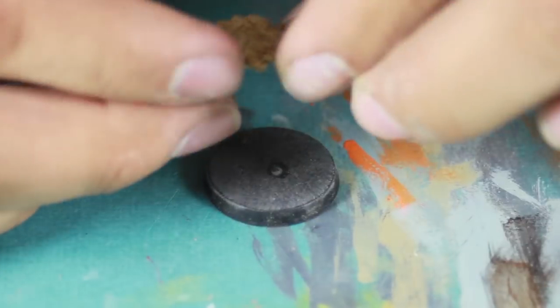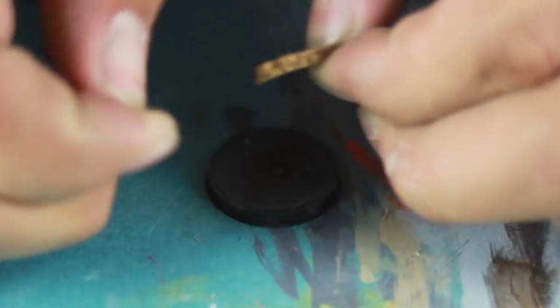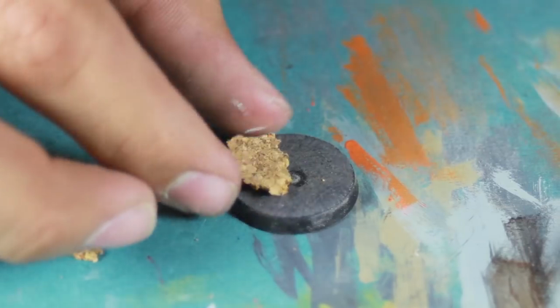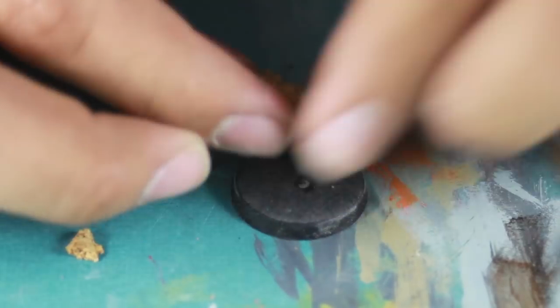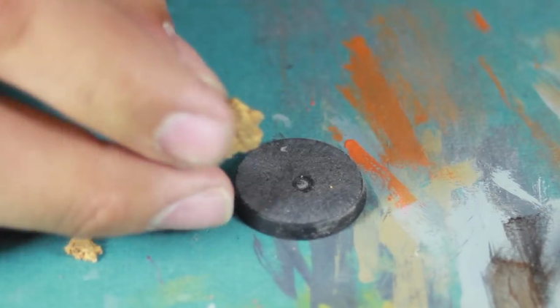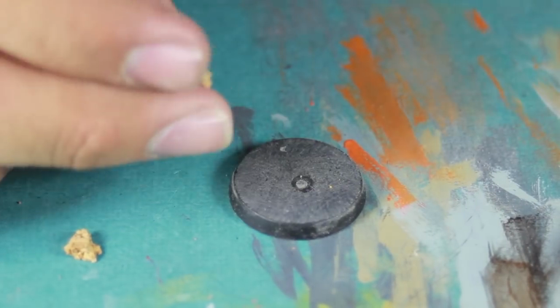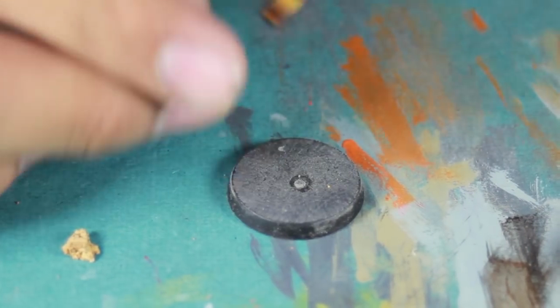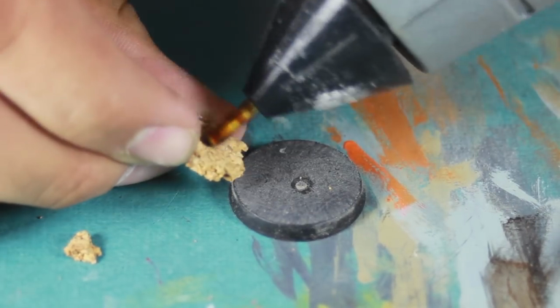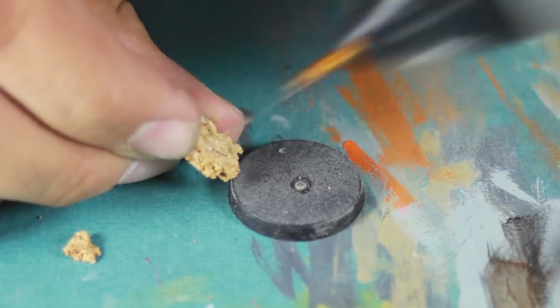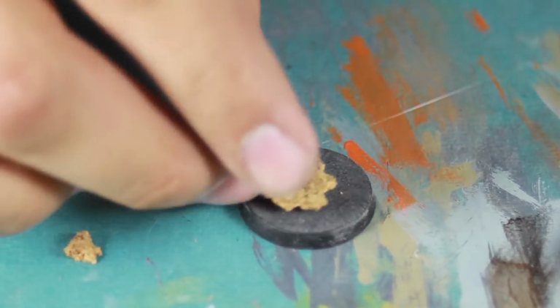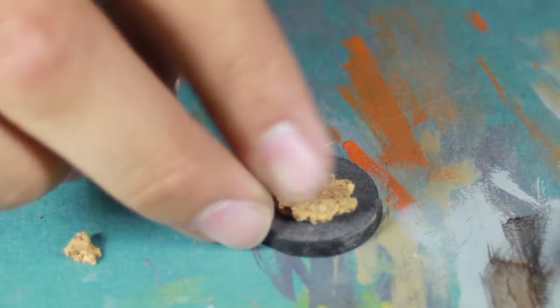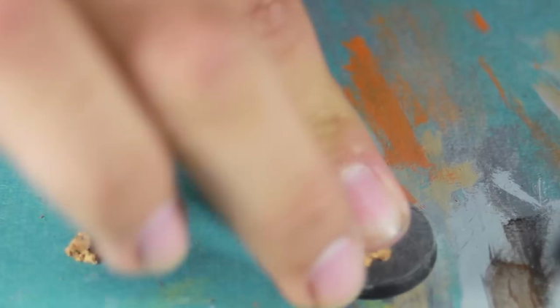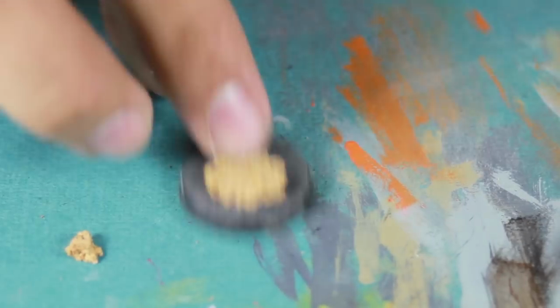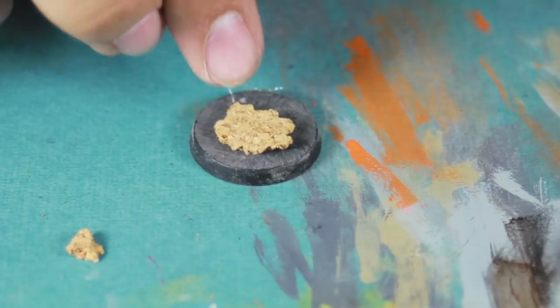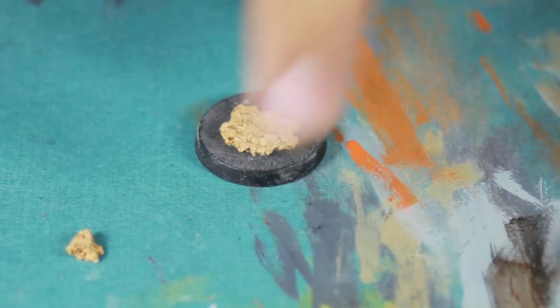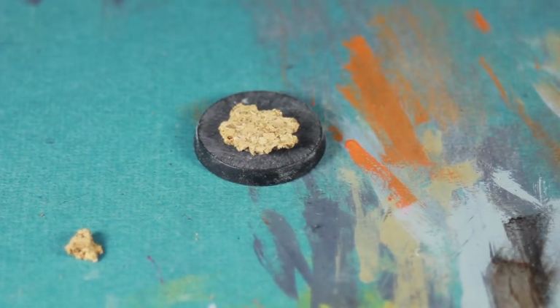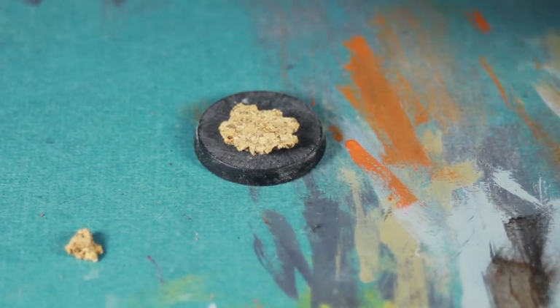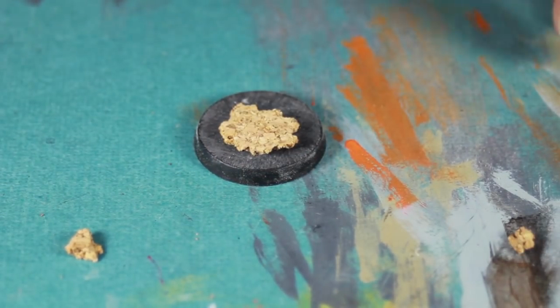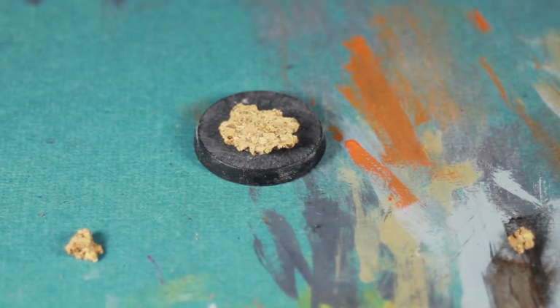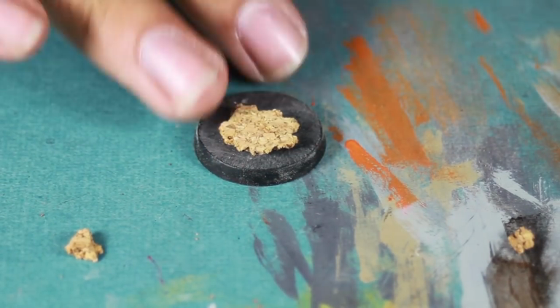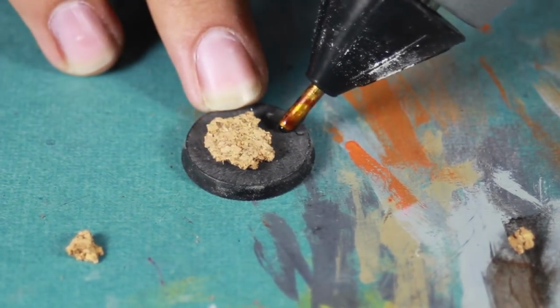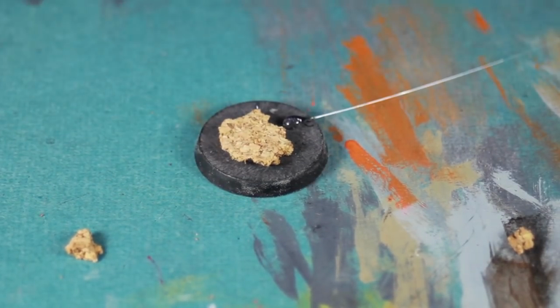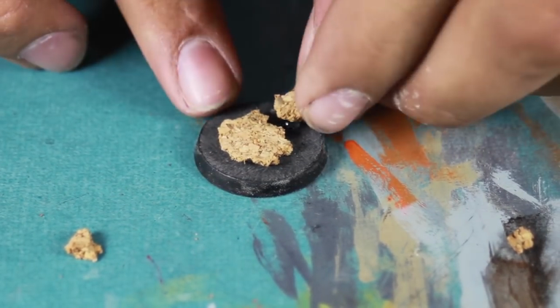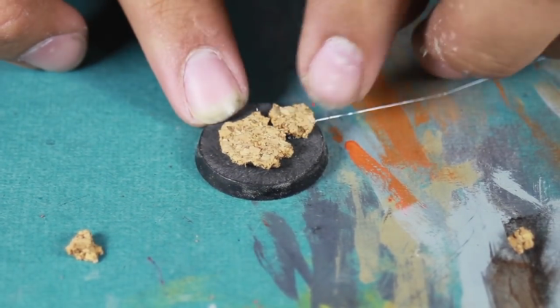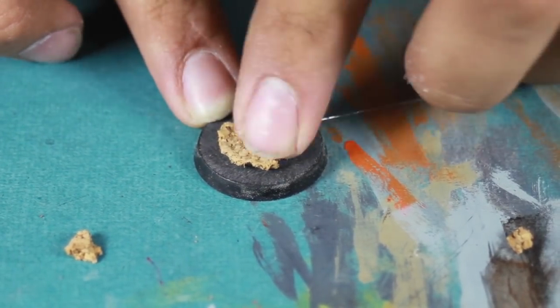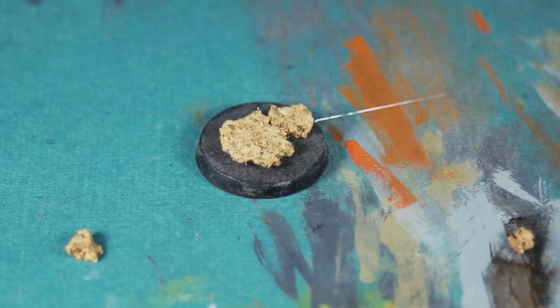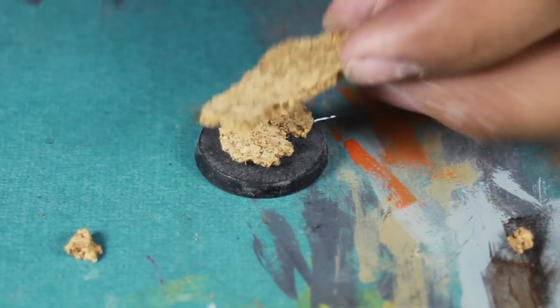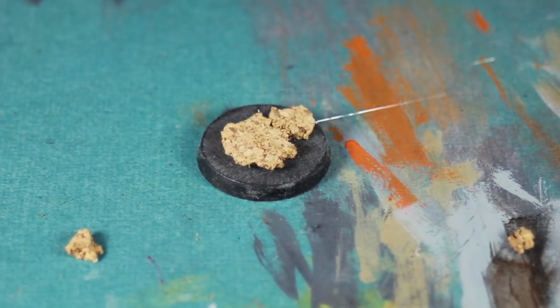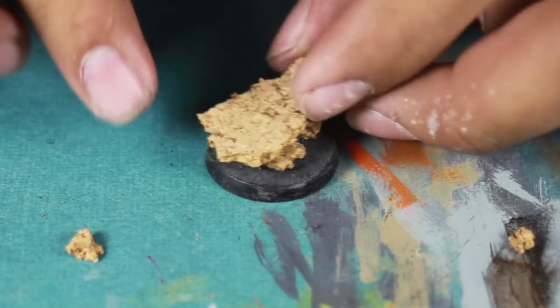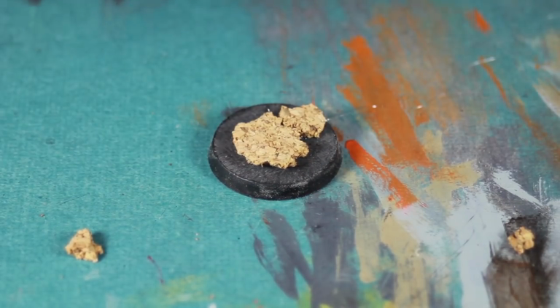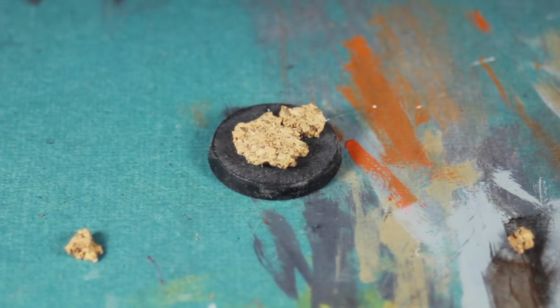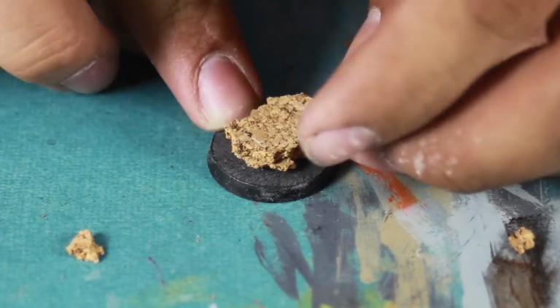I then took a little hot melt glue and some cork and began making the piece of rock that the model is going to be standing on. Make sure it's large enough. I would take the model beforehand and make sure you know where its feet are going to be so that you can position the rock so that it'll be easy to place the model on.